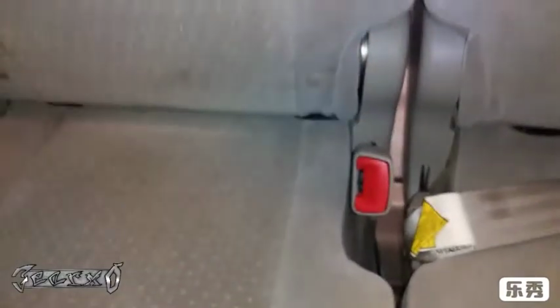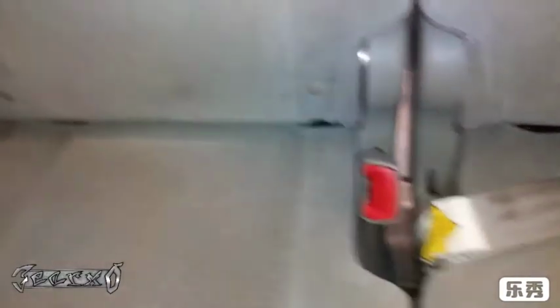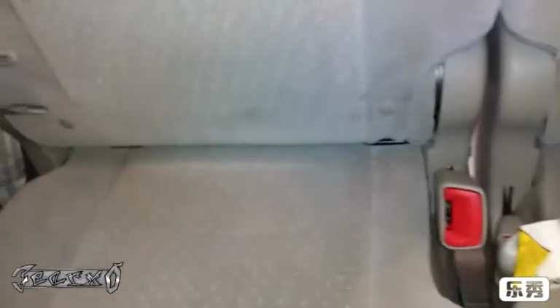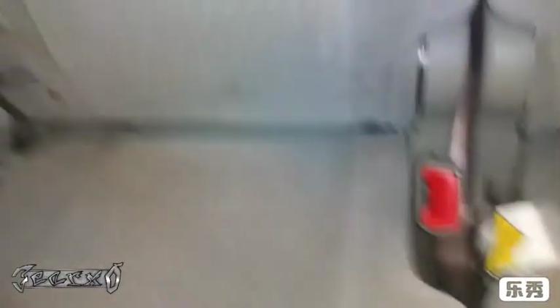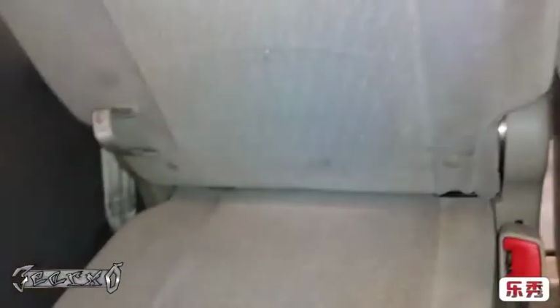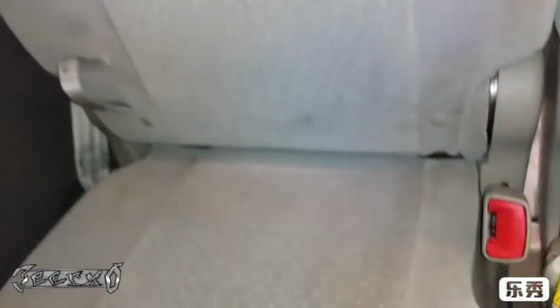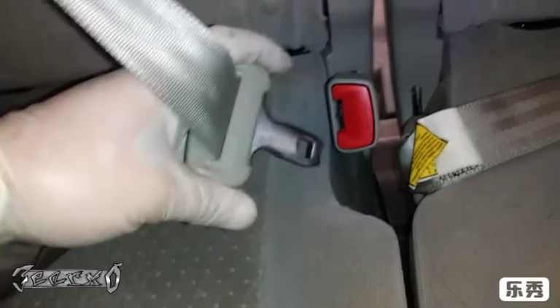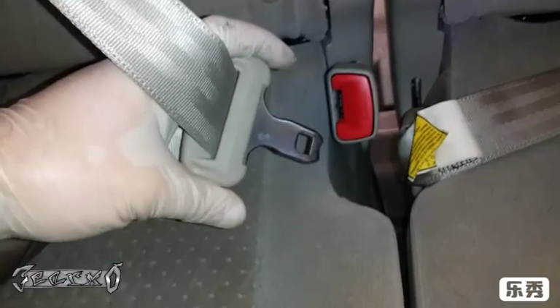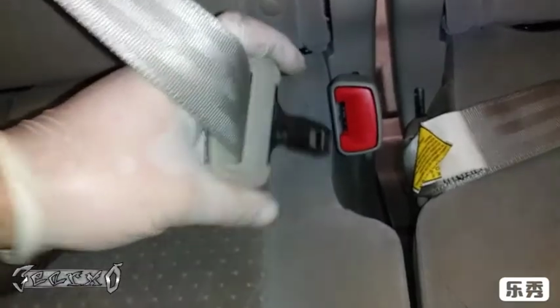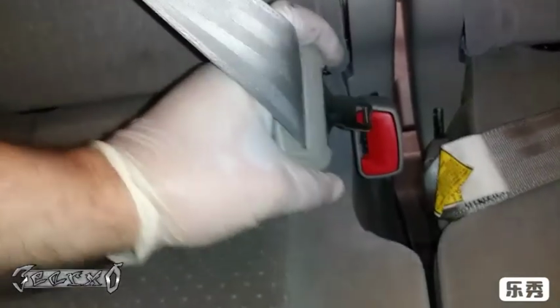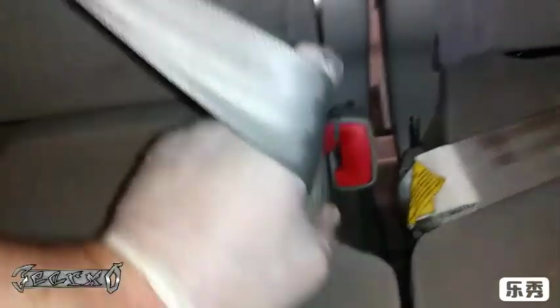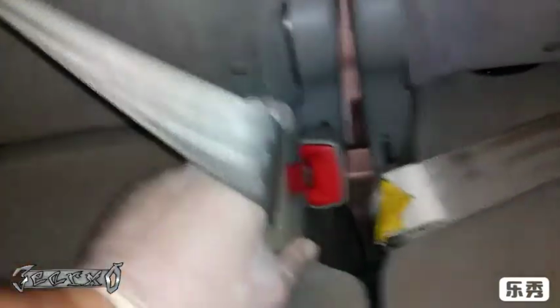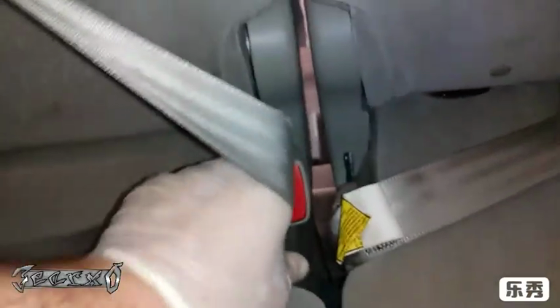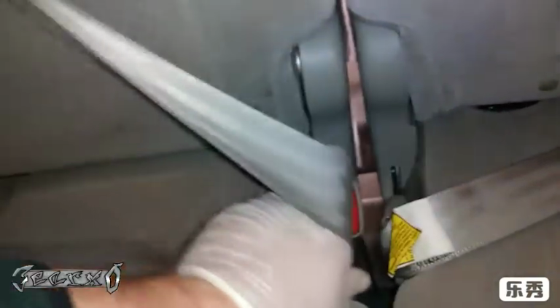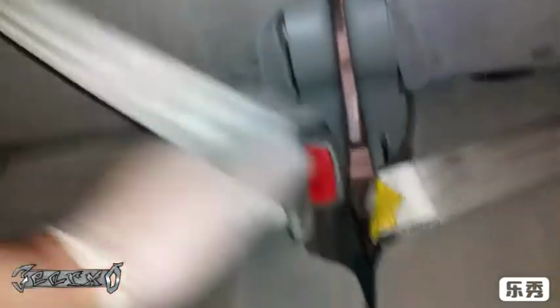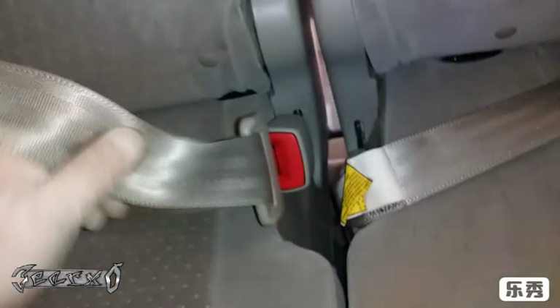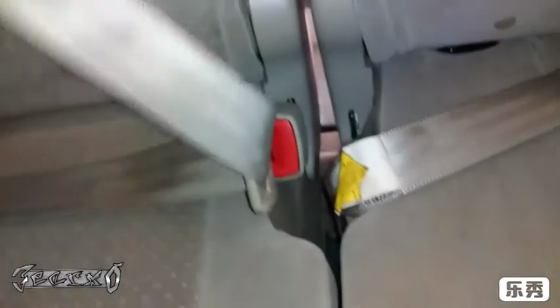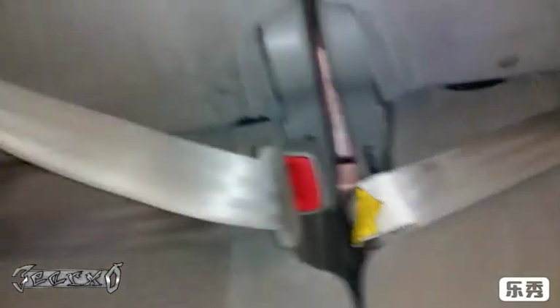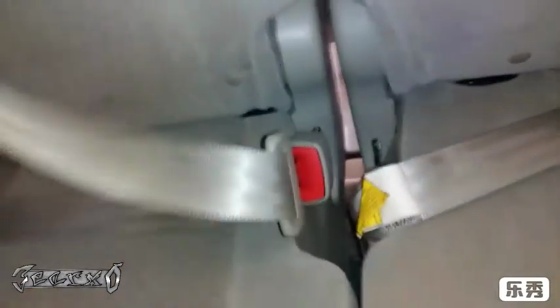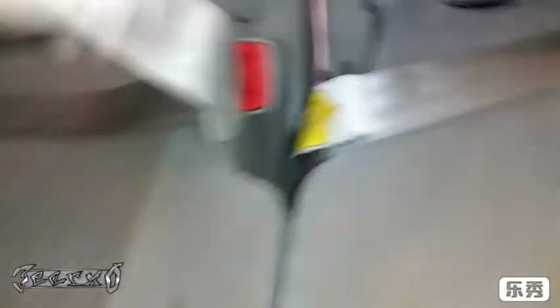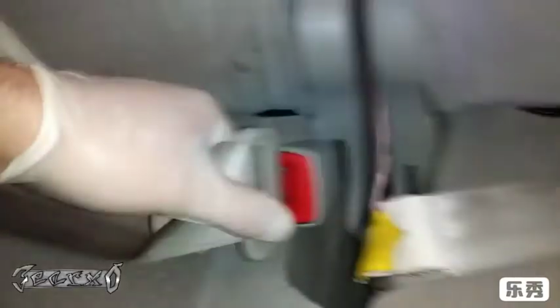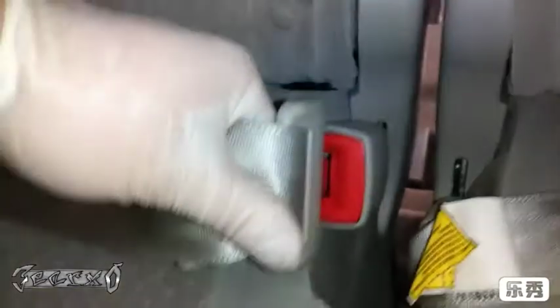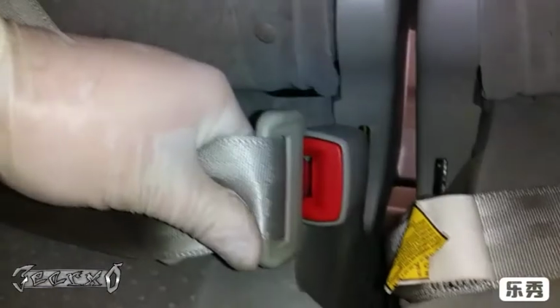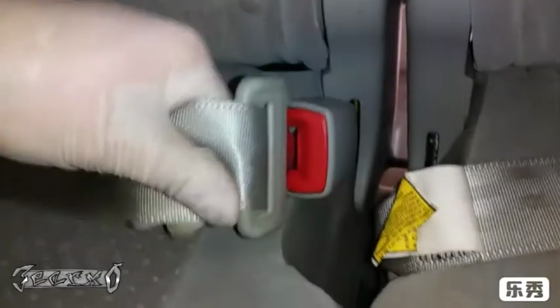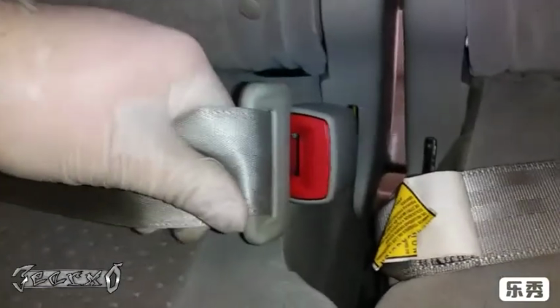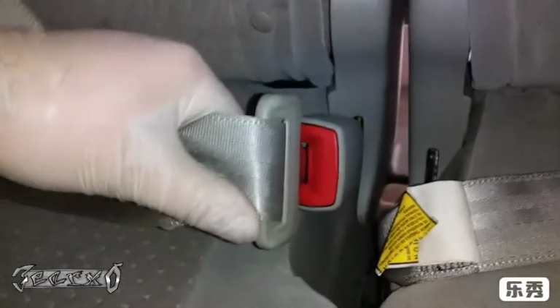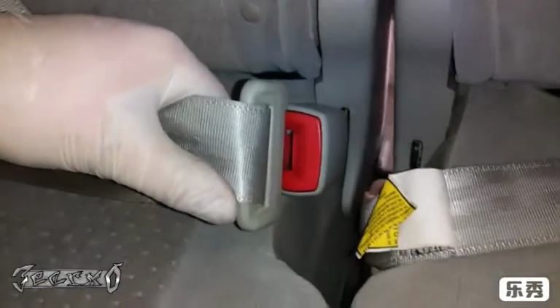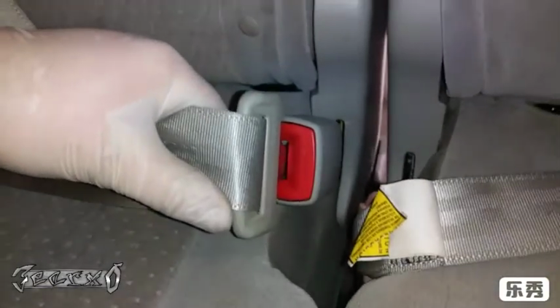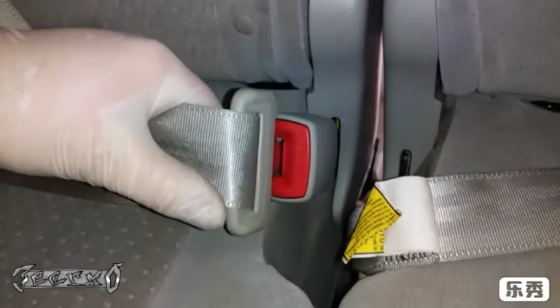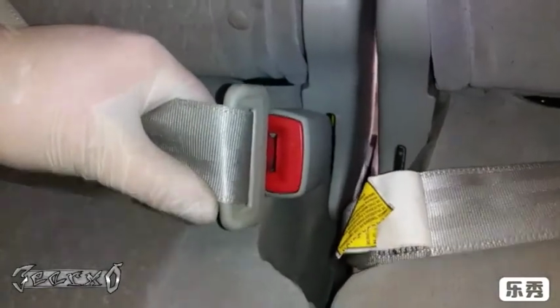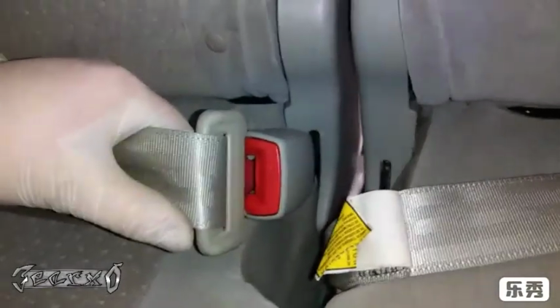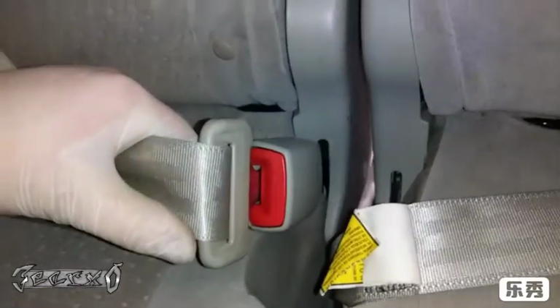And that's it, guys. There you go — you can see that's how it moves and now it connects. Everything's working, it's safe. Thanks for watching.